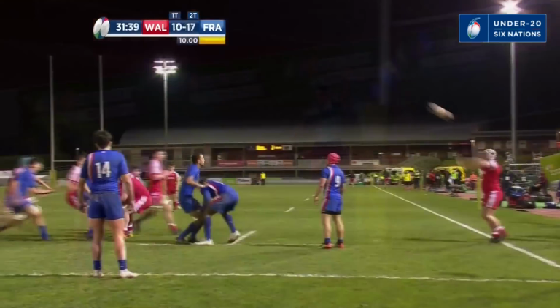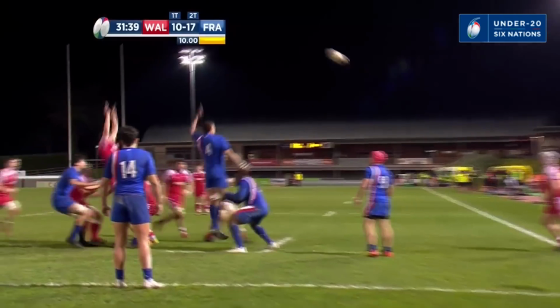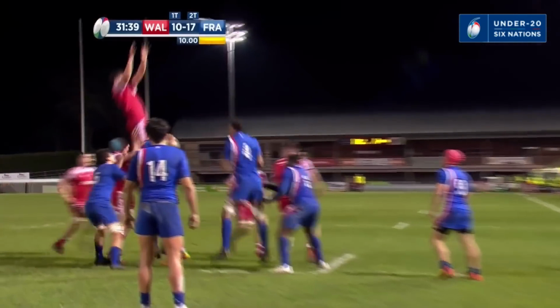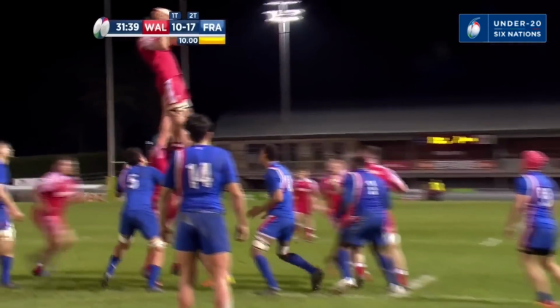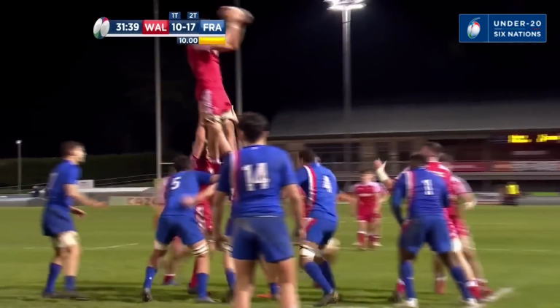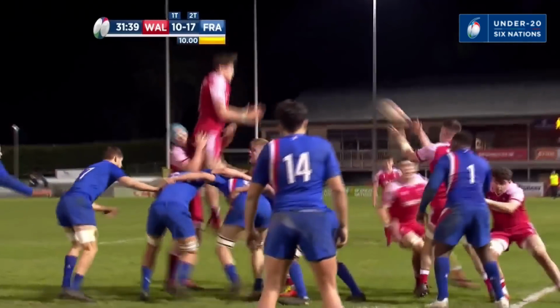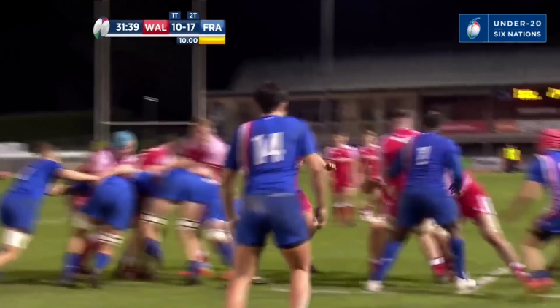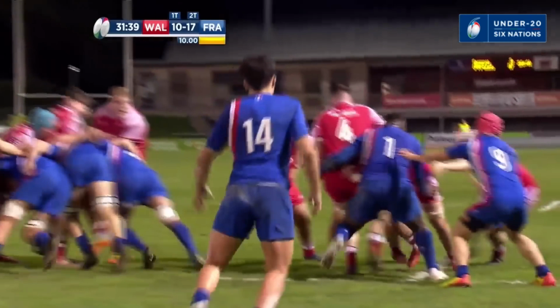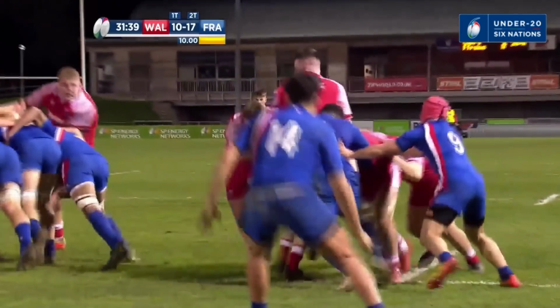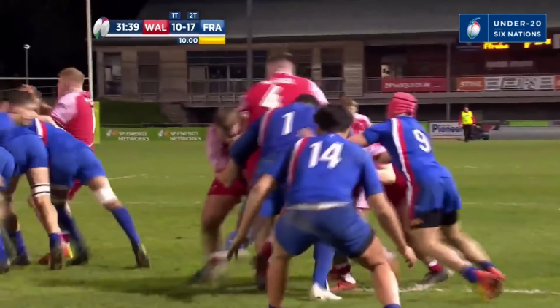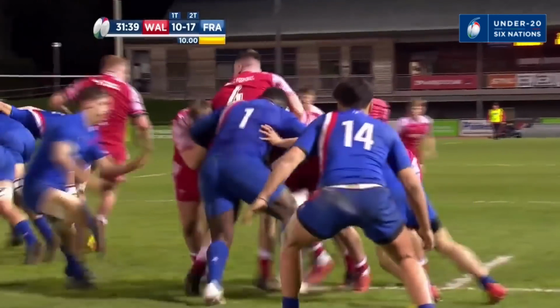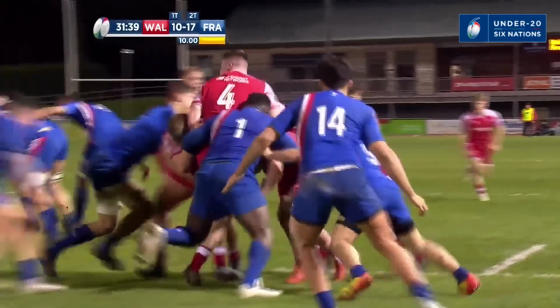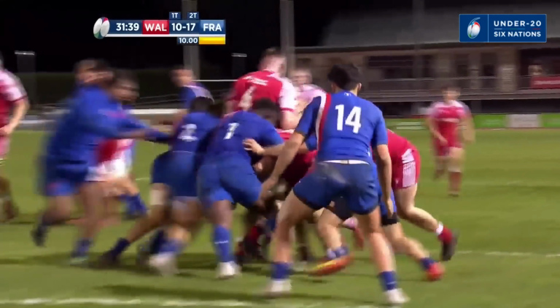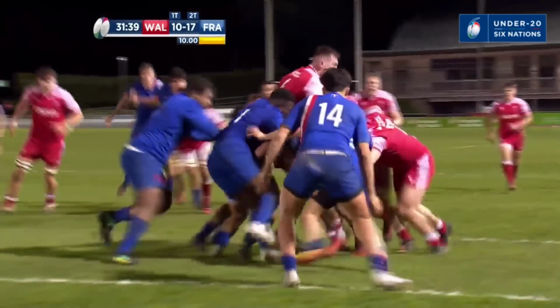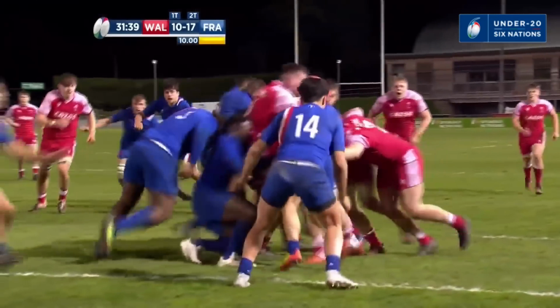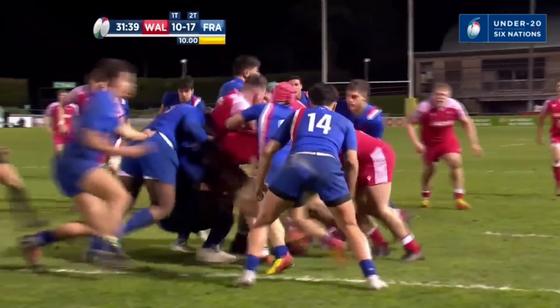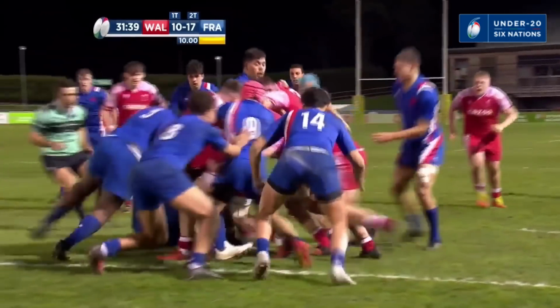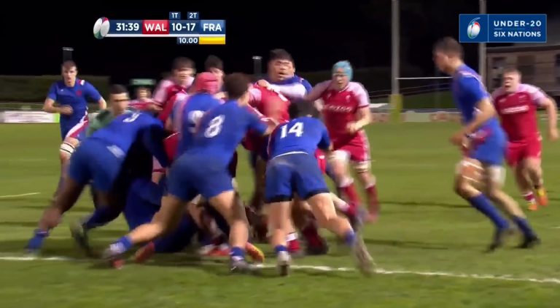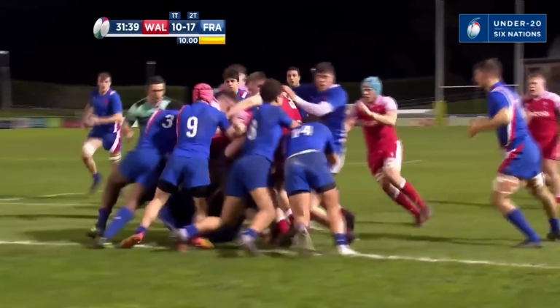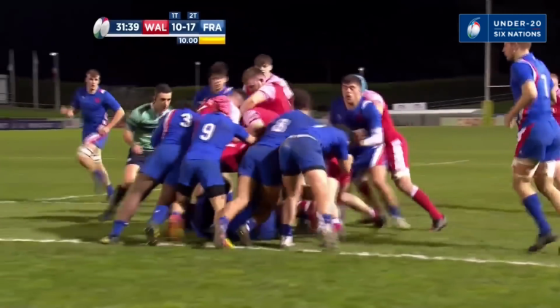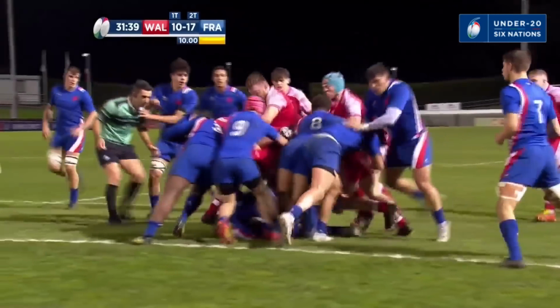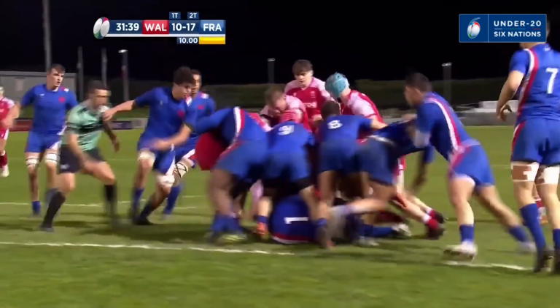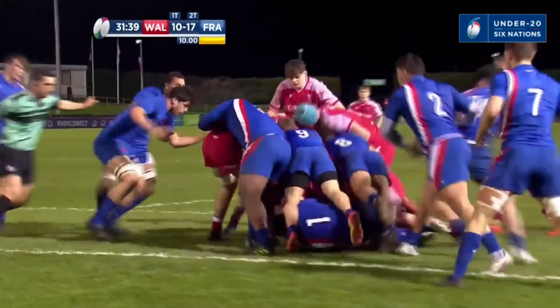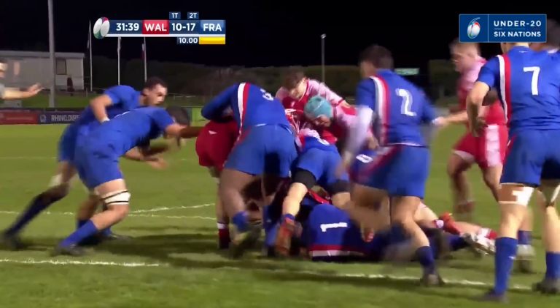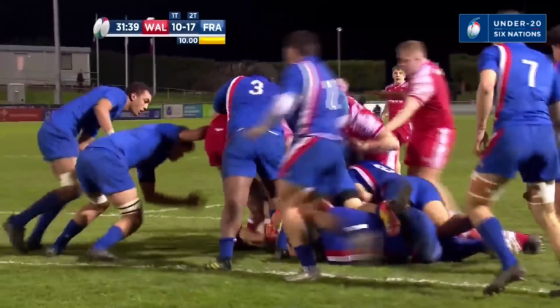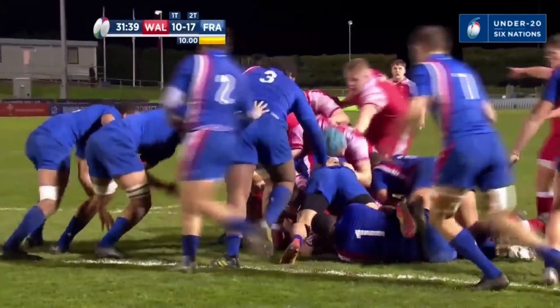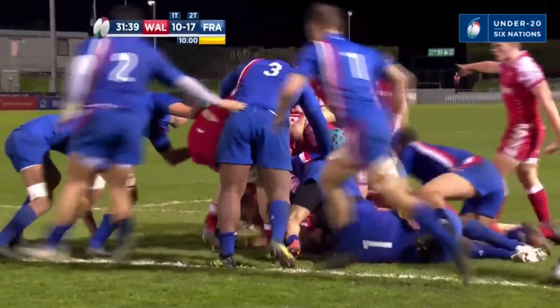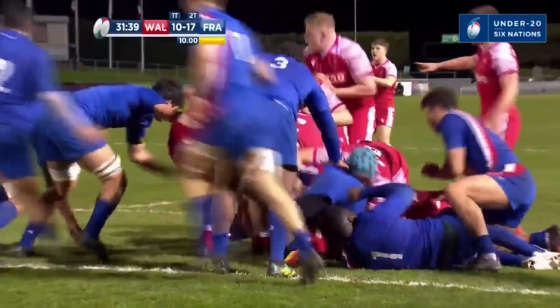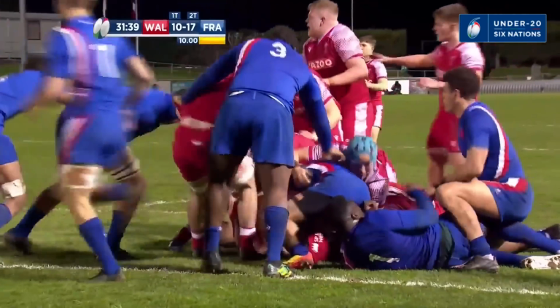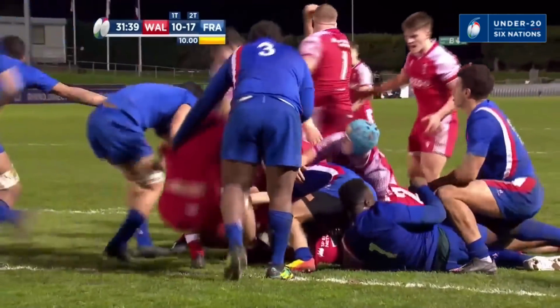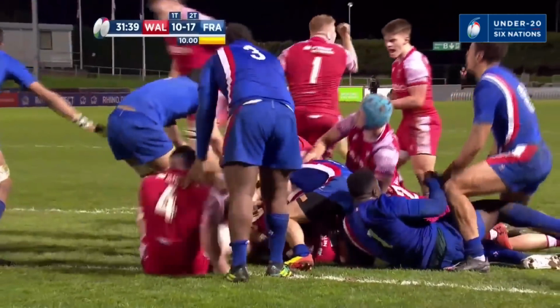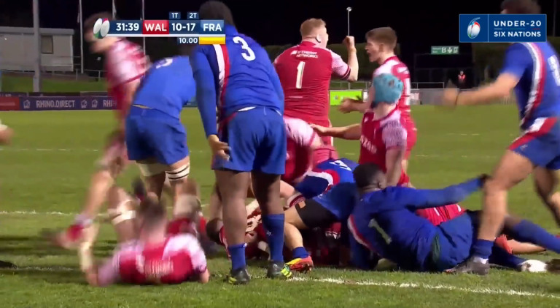The loosehead prop — look at him — he's trying his best to drag it down. Absolutely the right call, and fair play to the referee: no messing about, no more warning, straight under the posts — the yellow card.